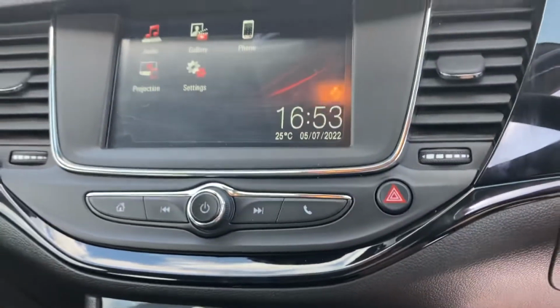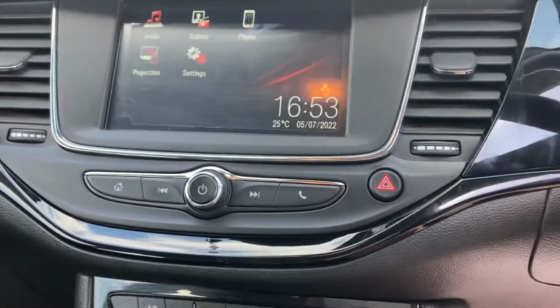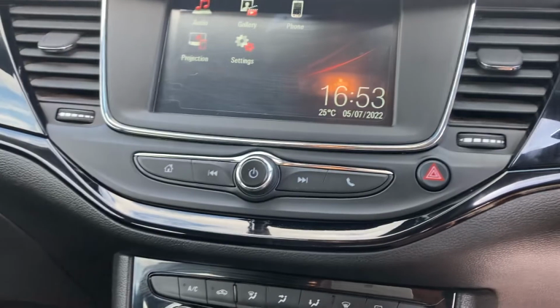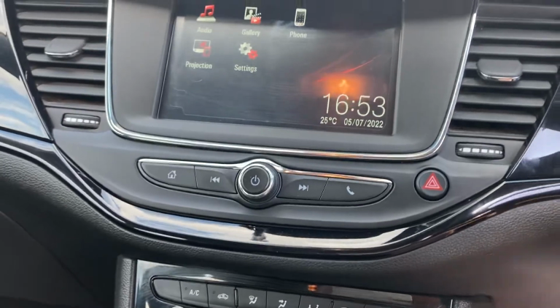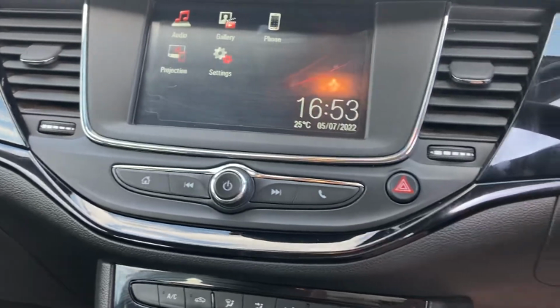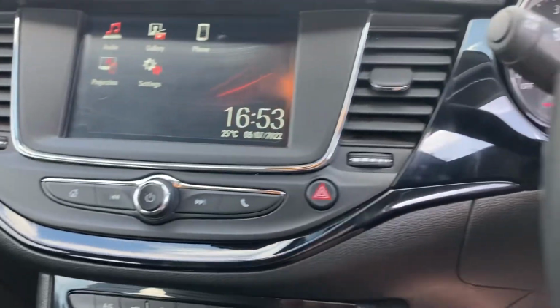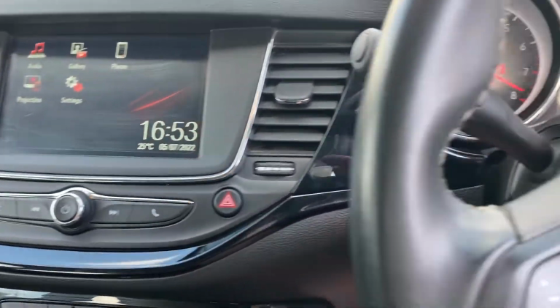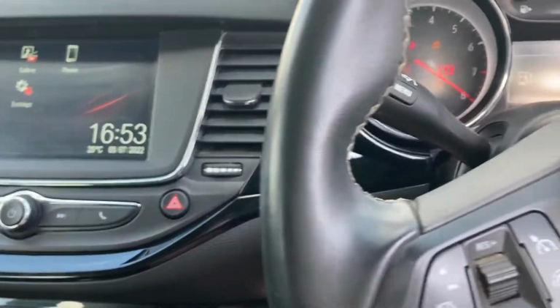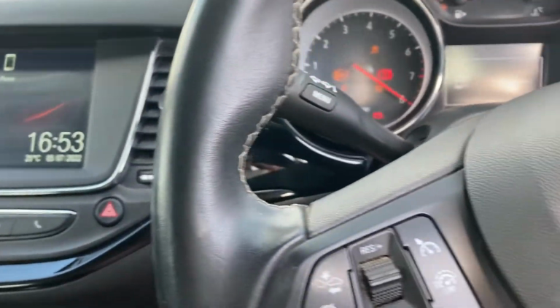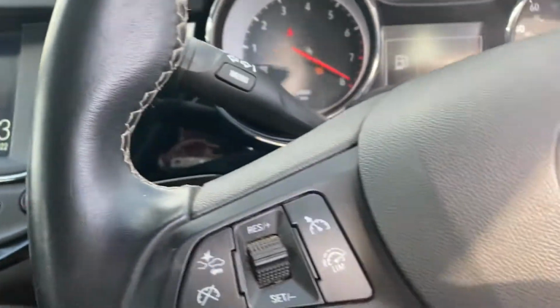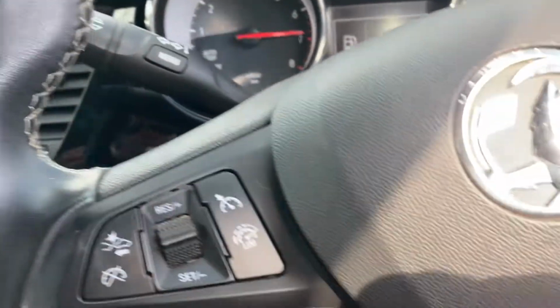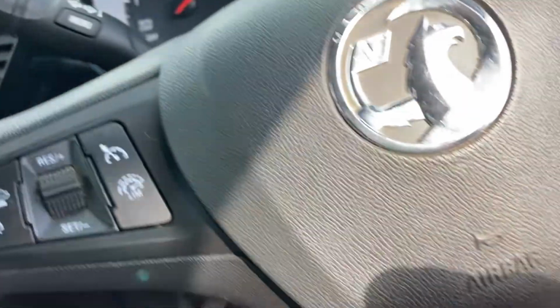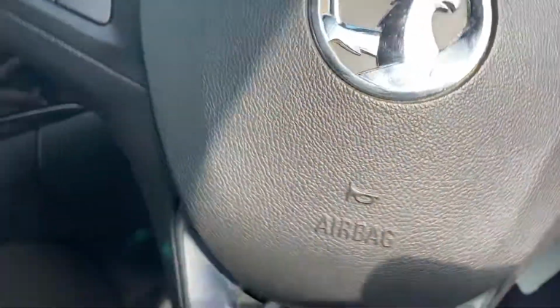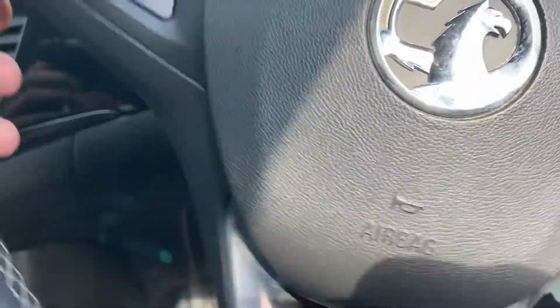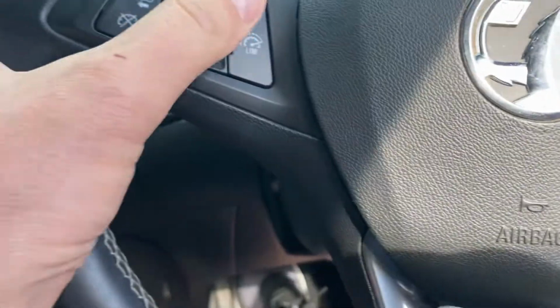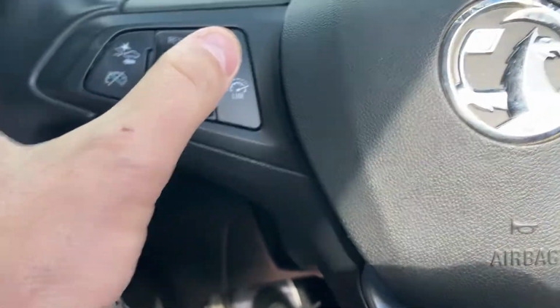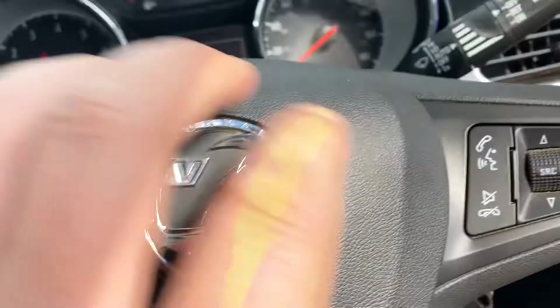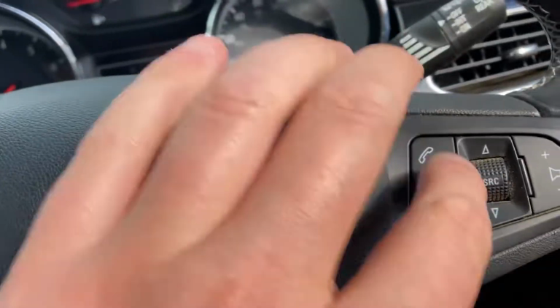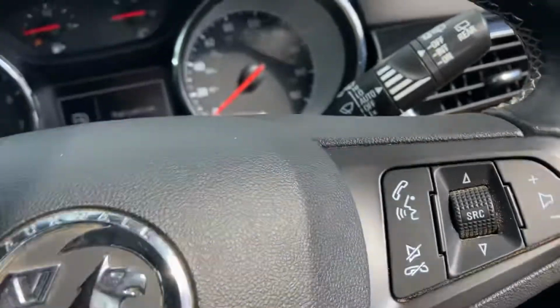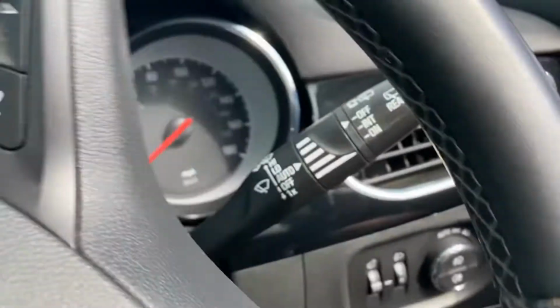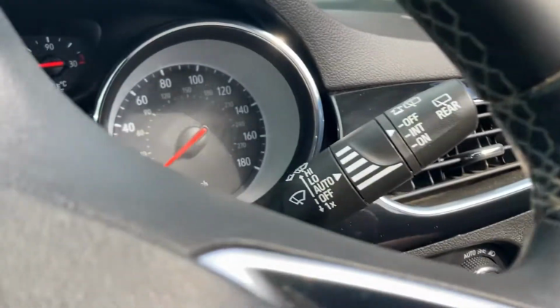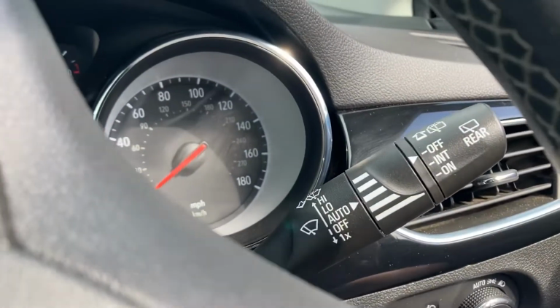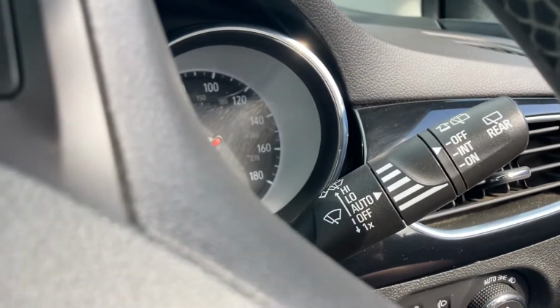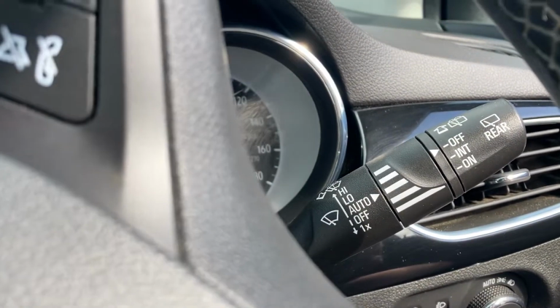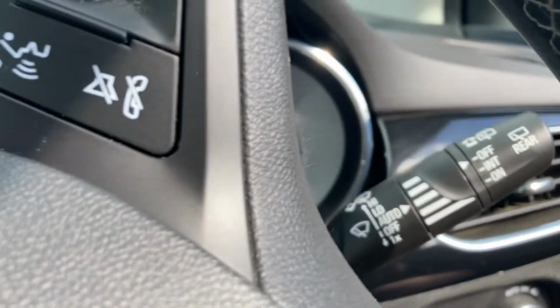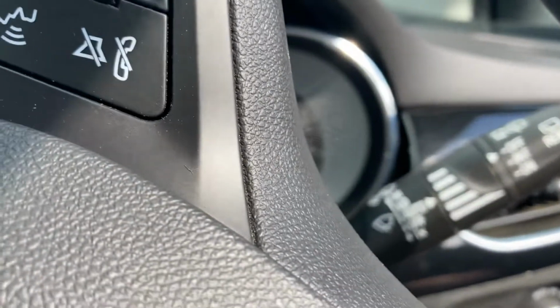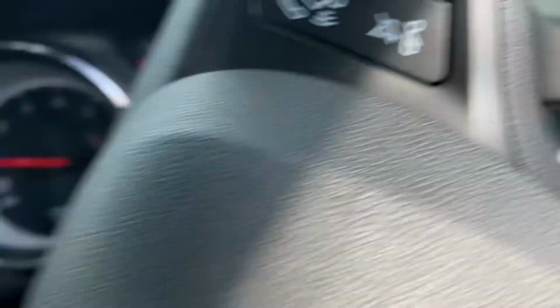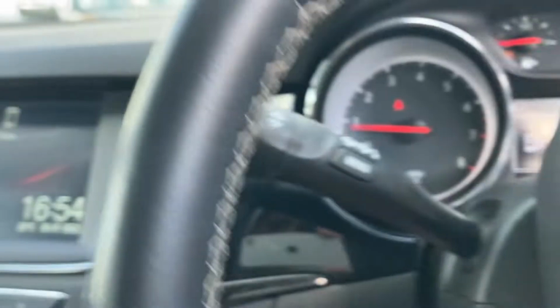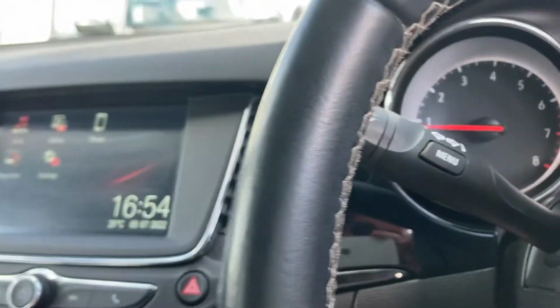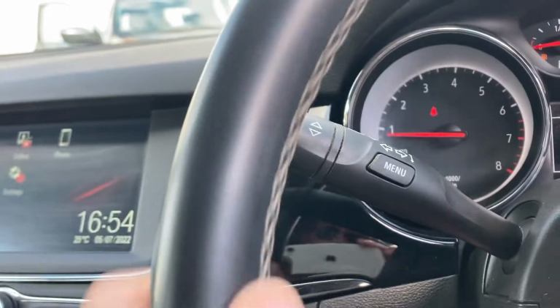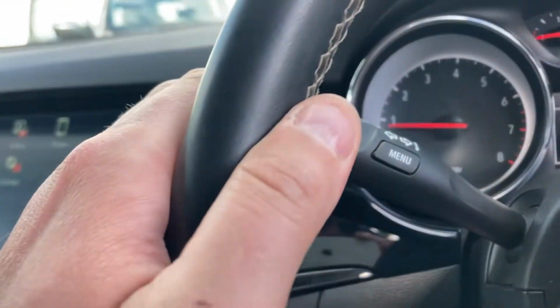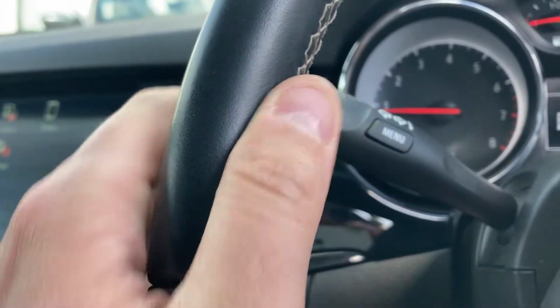Starting the car up — it's lovely and quiet. Being petrol it has ultra-low emissions as well. You've got cruise control, built-in Bluetooth, auto wipers, auto lights and indicators.